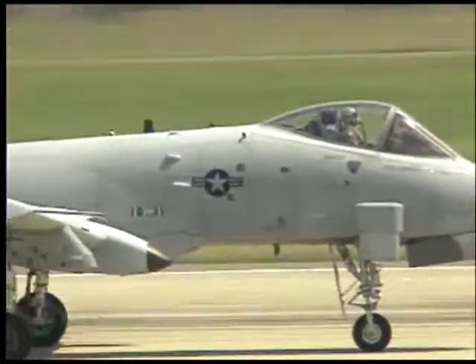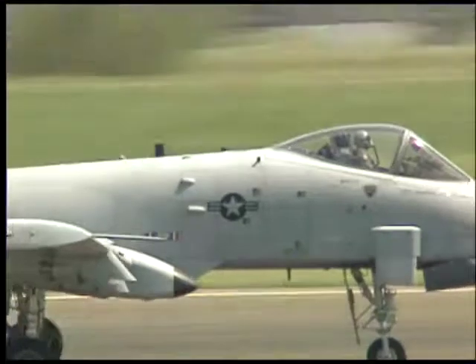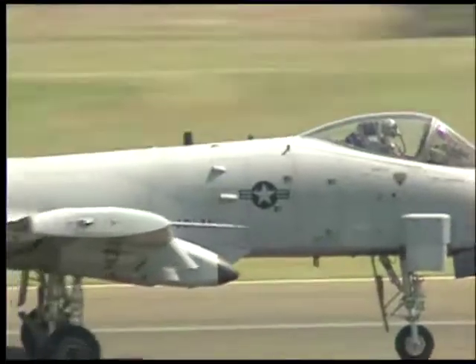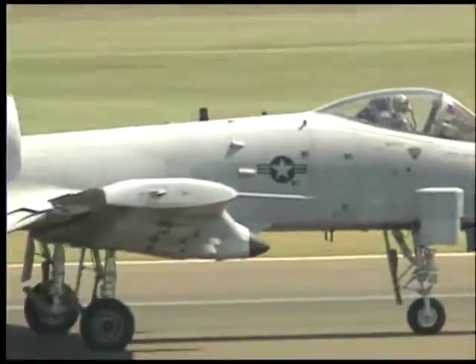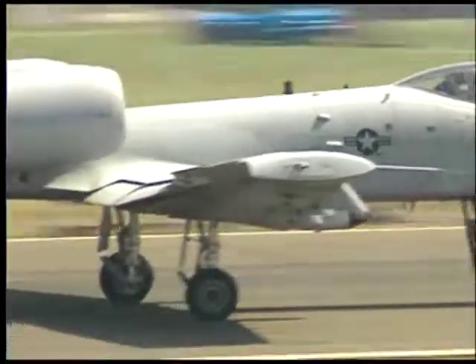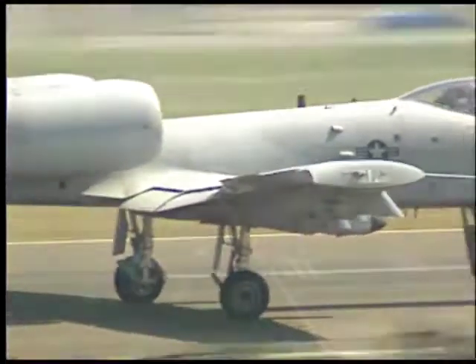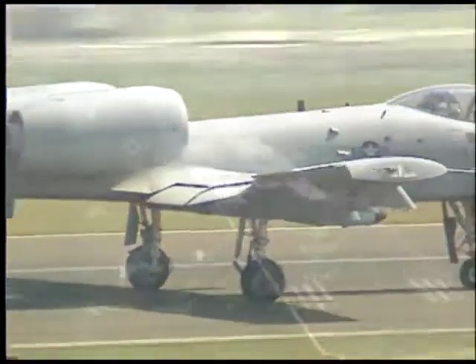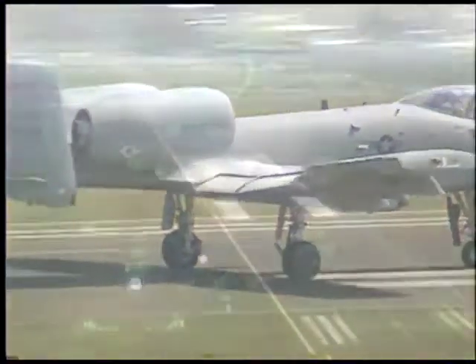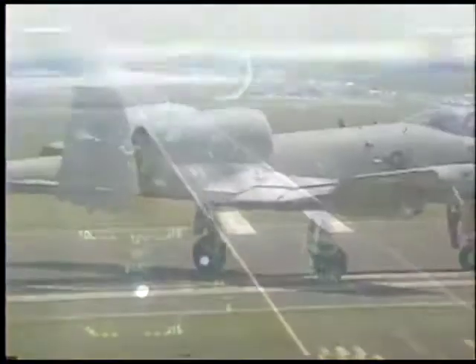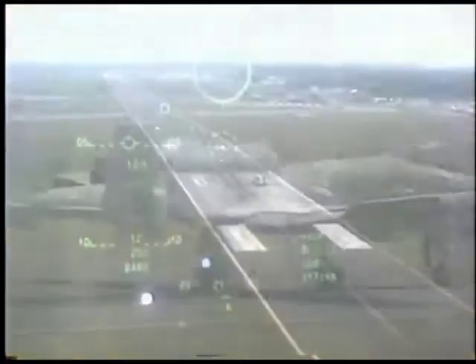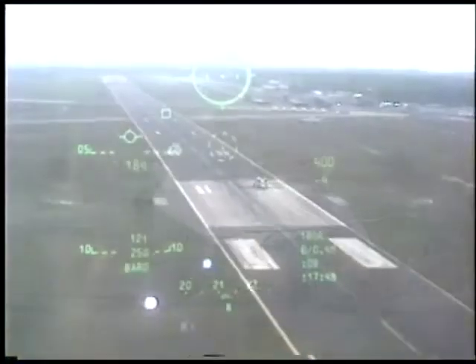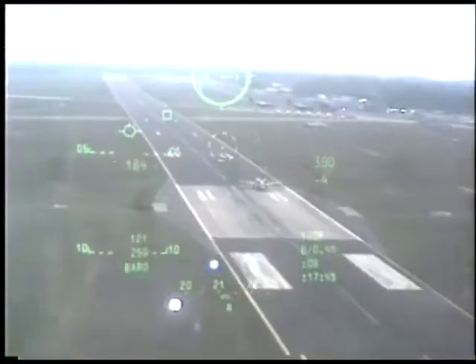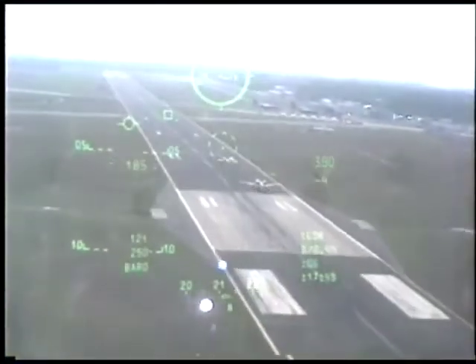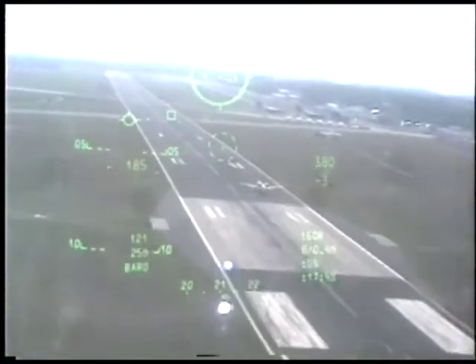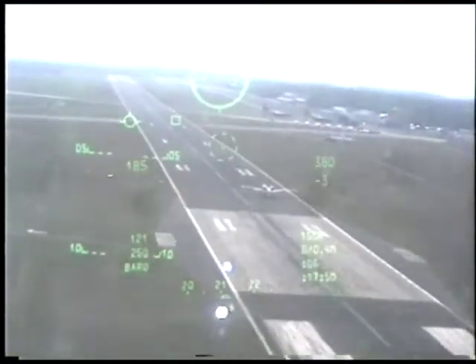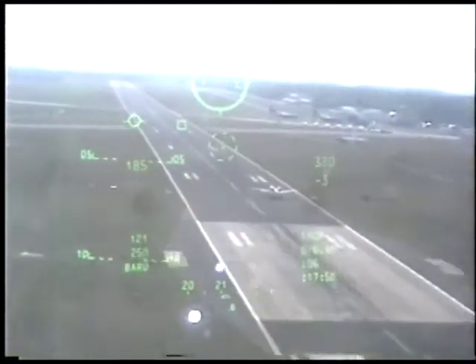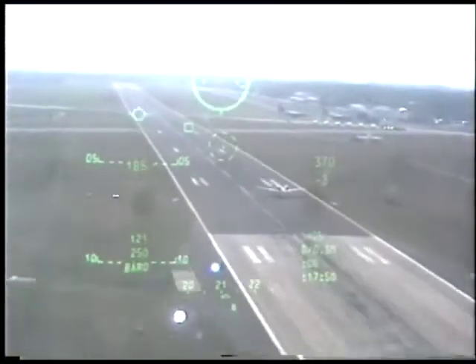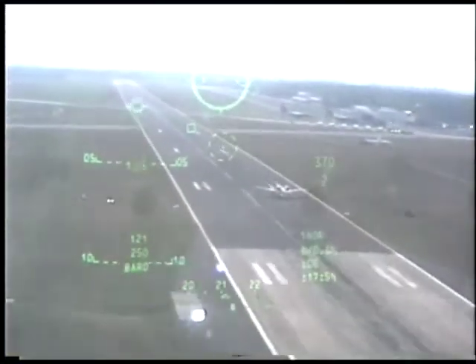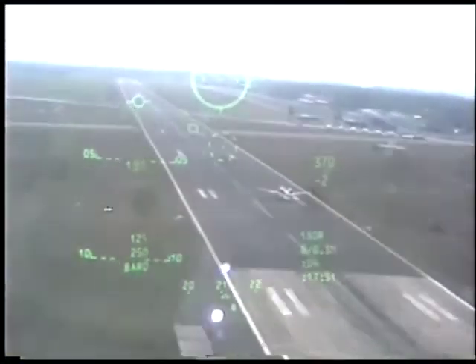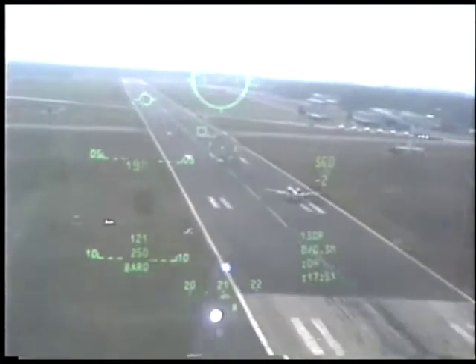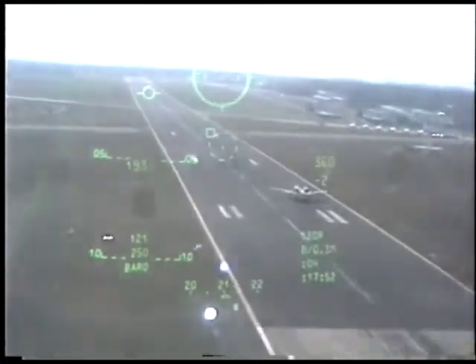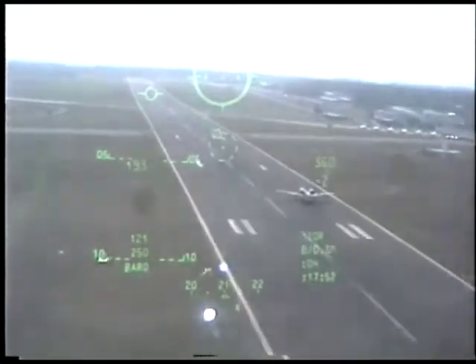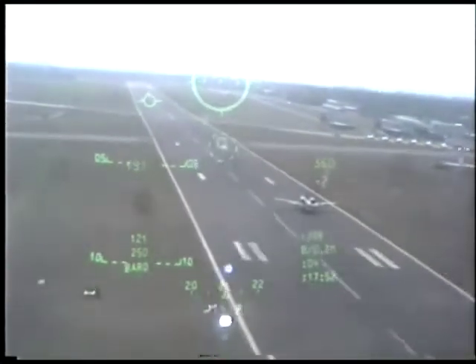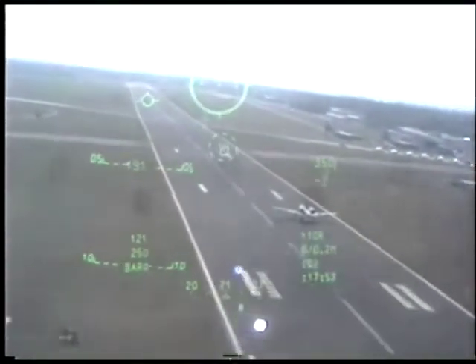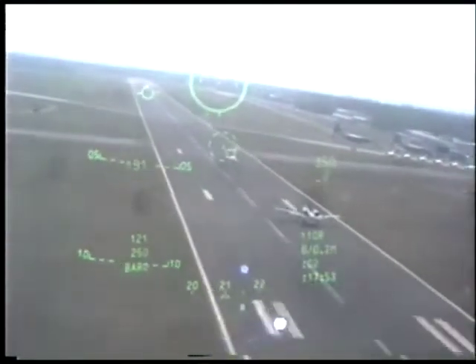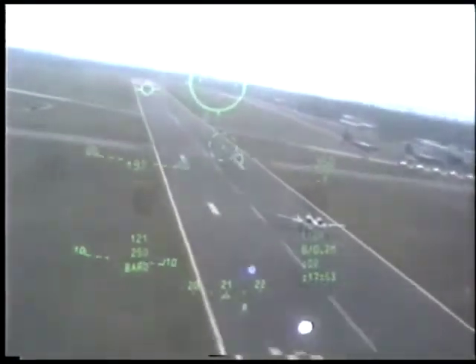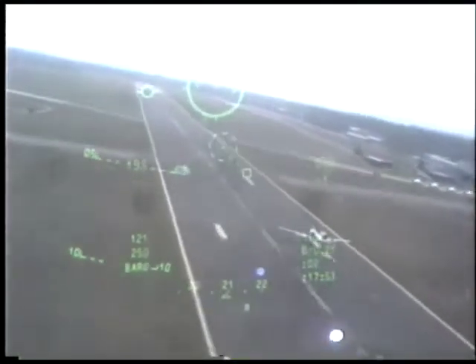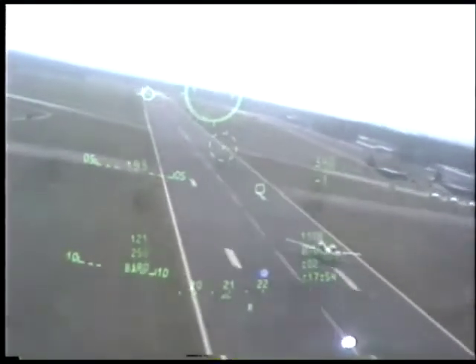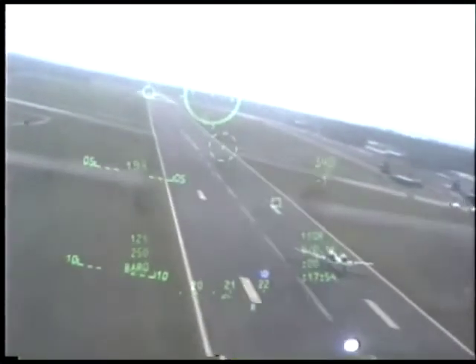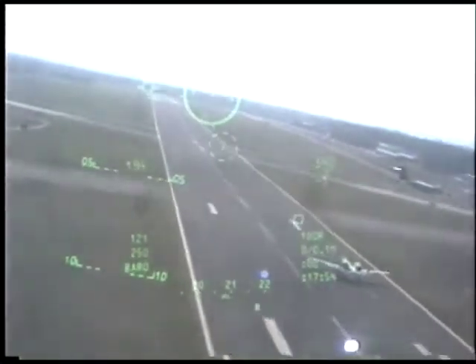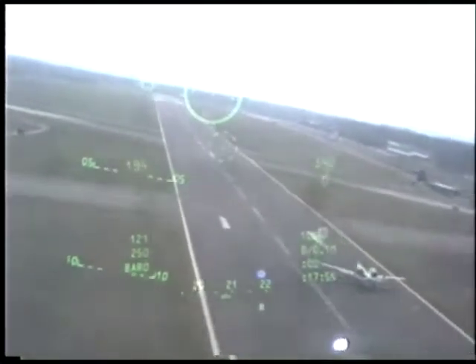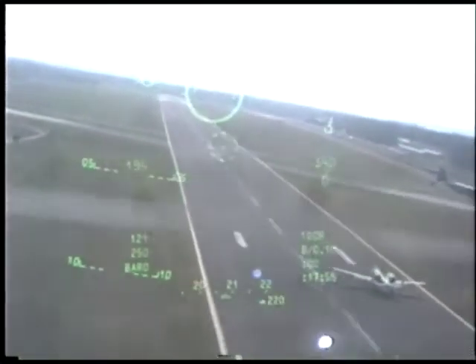When it was a two-ship, we were talking to each other the whole time — talking airspeeds, distance to the point. We have a center point that we try to hit. Coming up beside you right now.